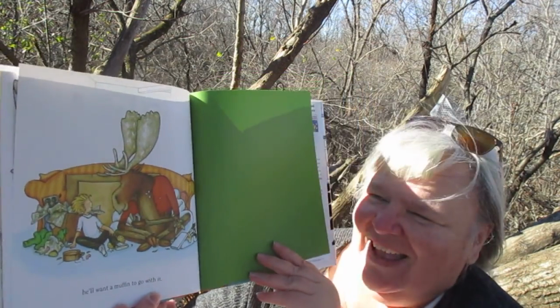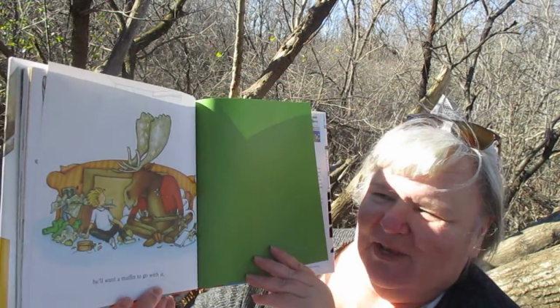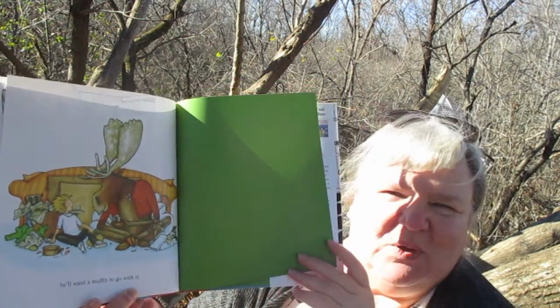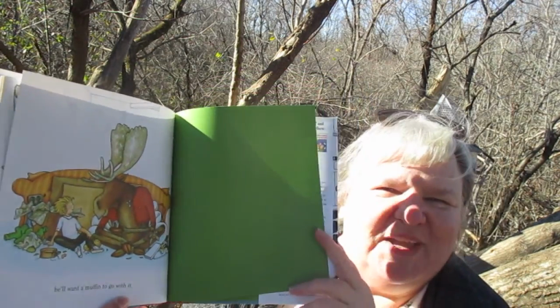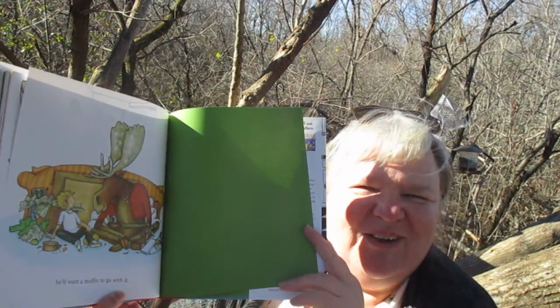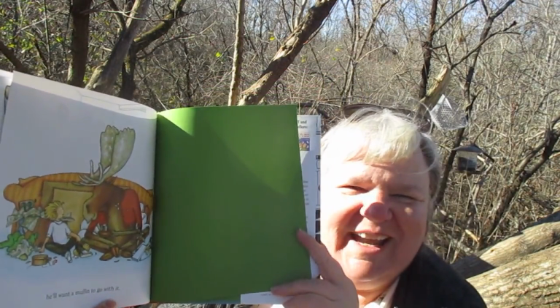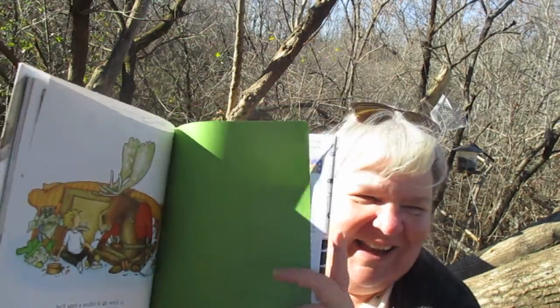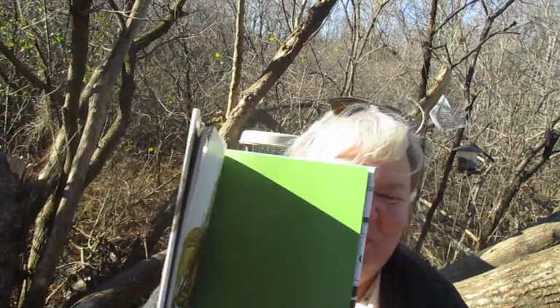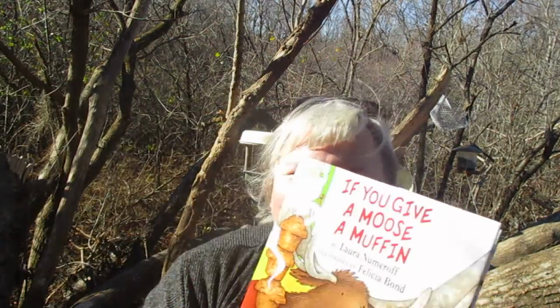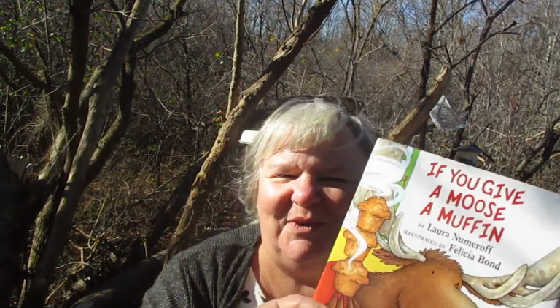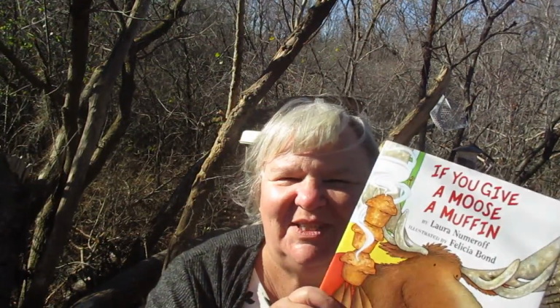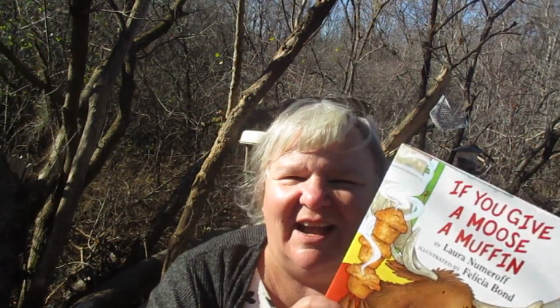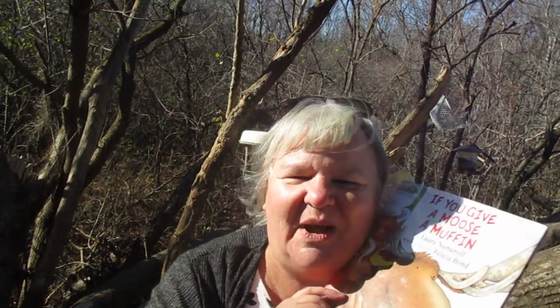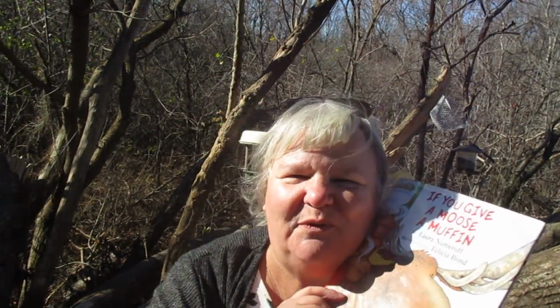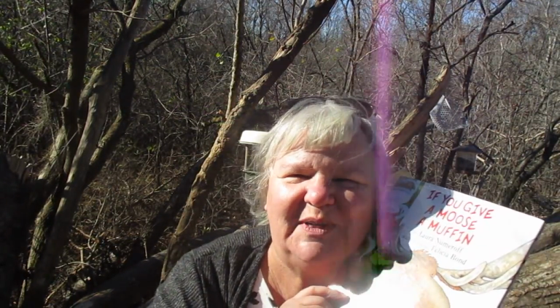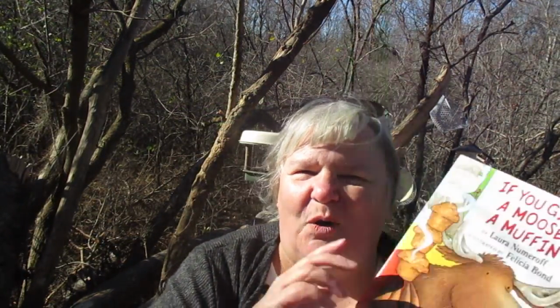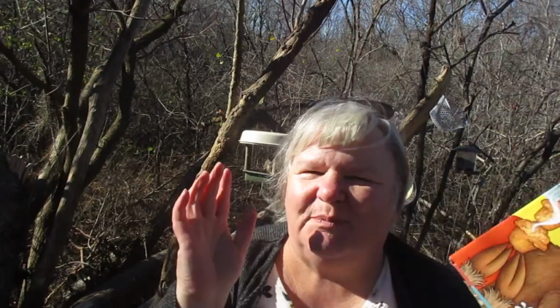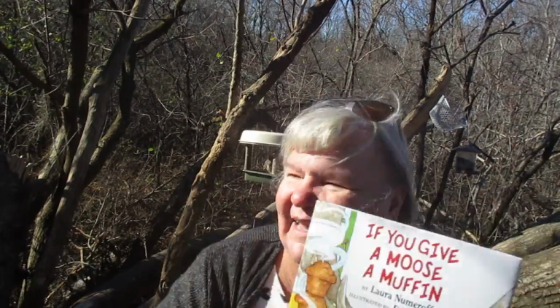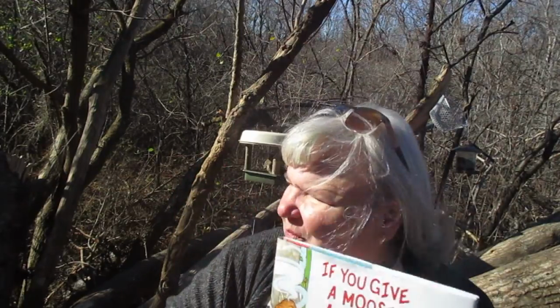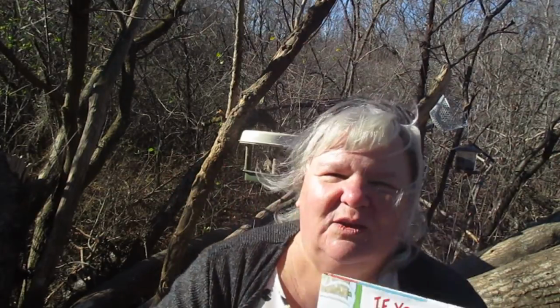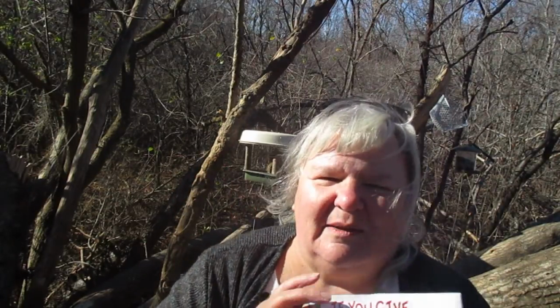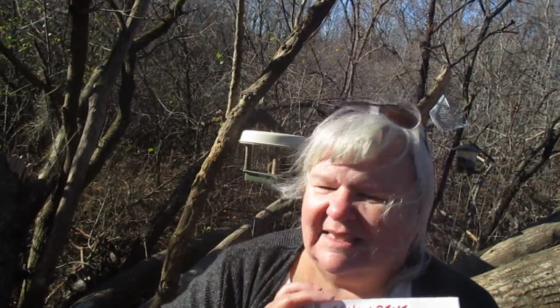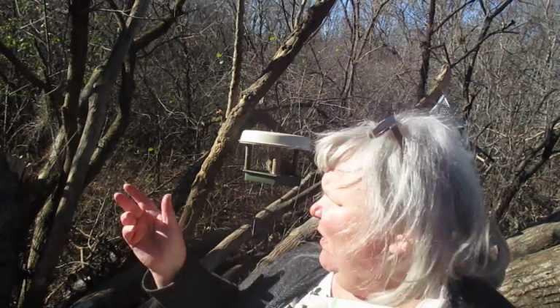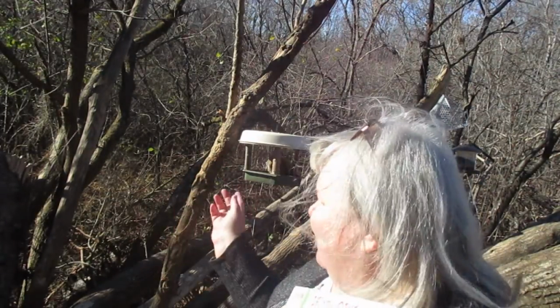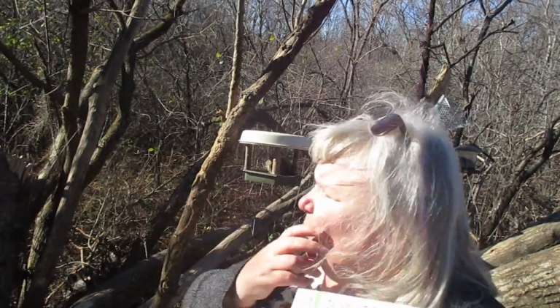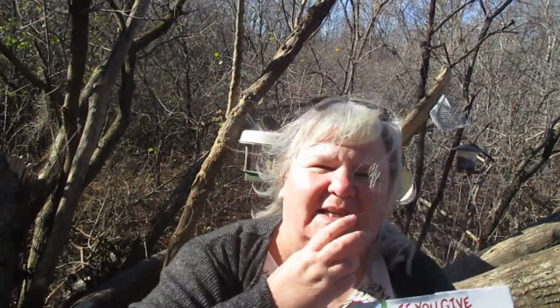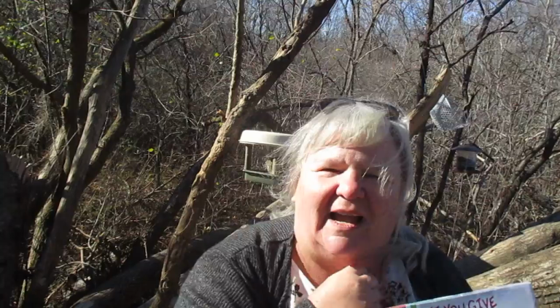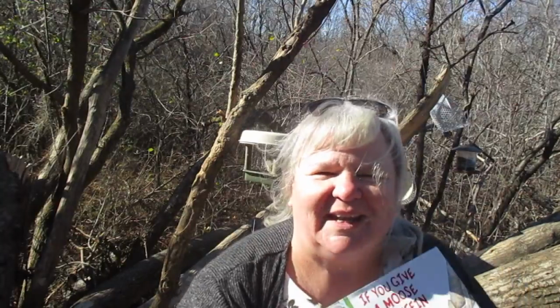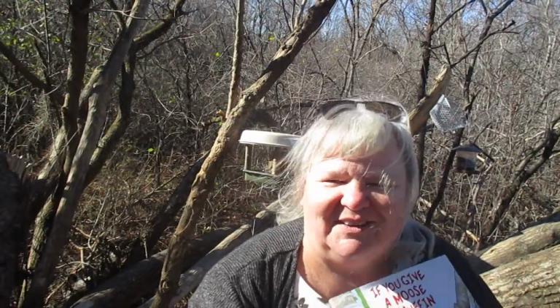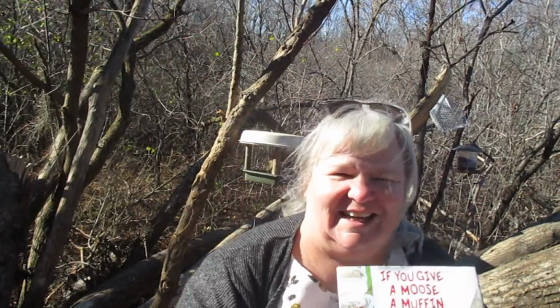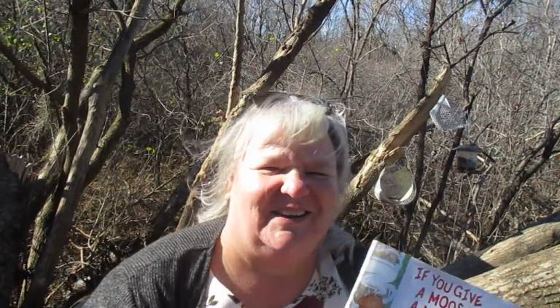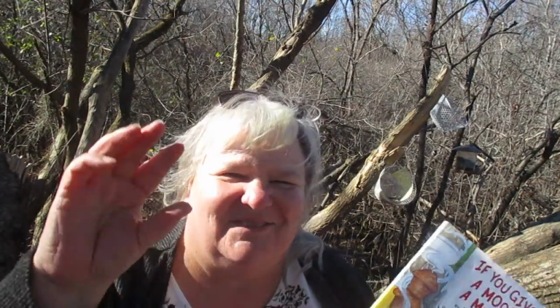And then you have to do the whole thing all over again! I hope you enjoyed Storytime with me, Ms. Sheila. I hope you have a wonderful and beautiful day. Go out and explore, and hopefully you'll be blessed to see all the birds and the squirrels like I am right now. Take care, bye!